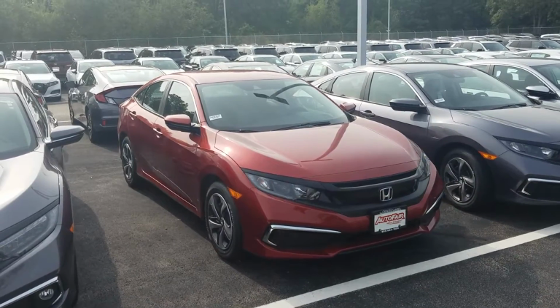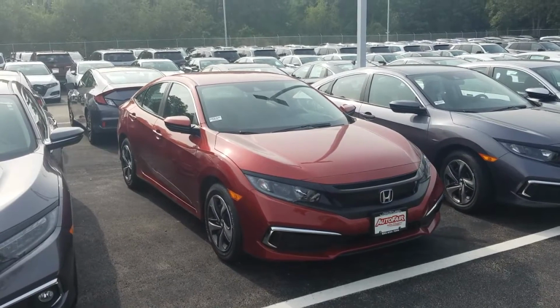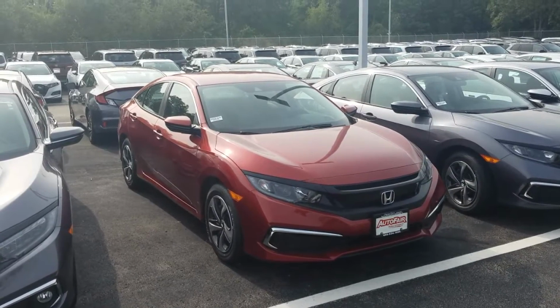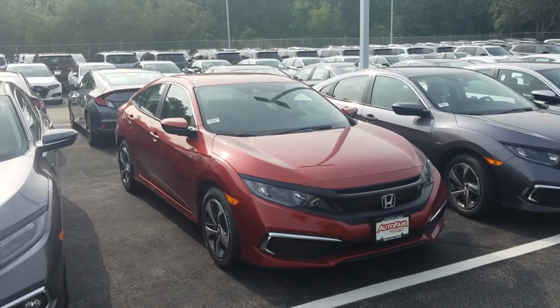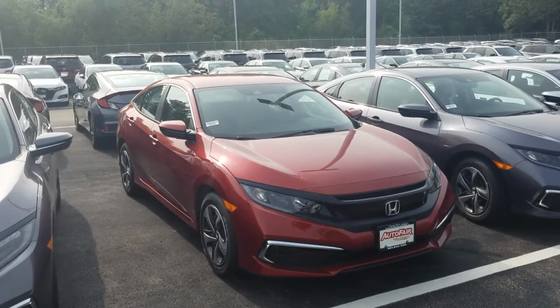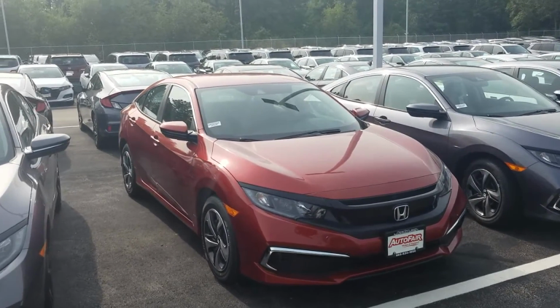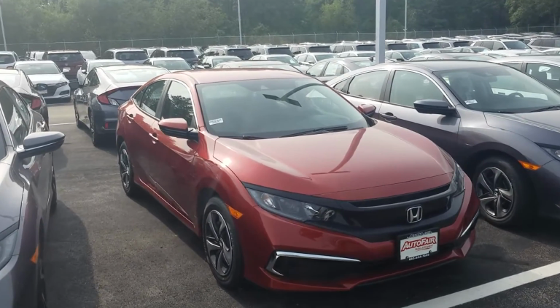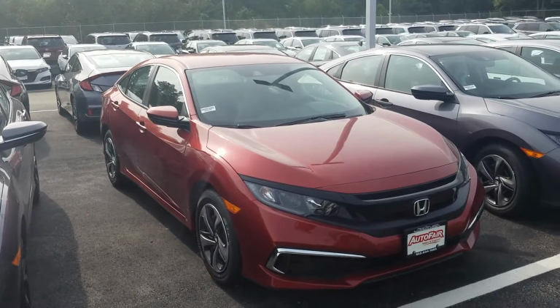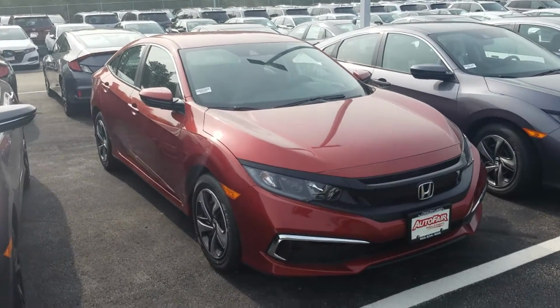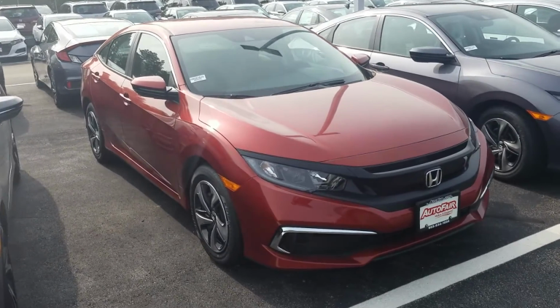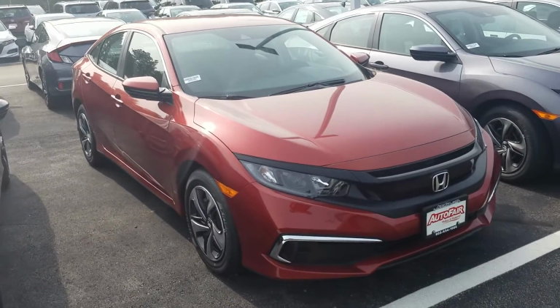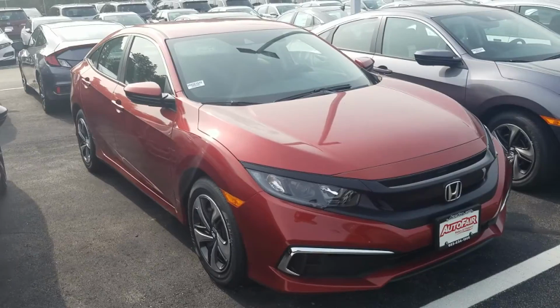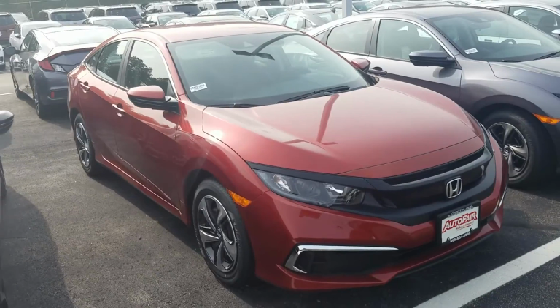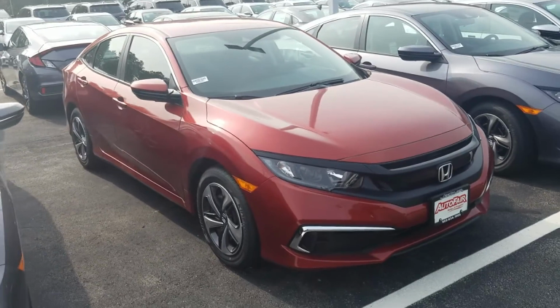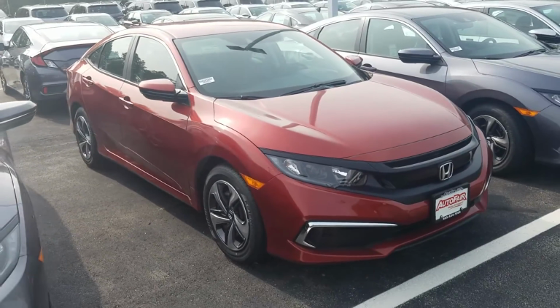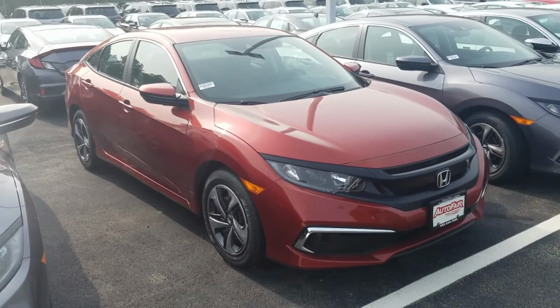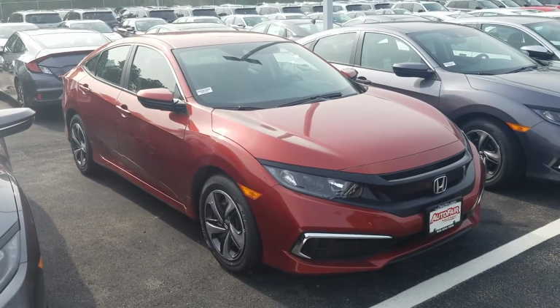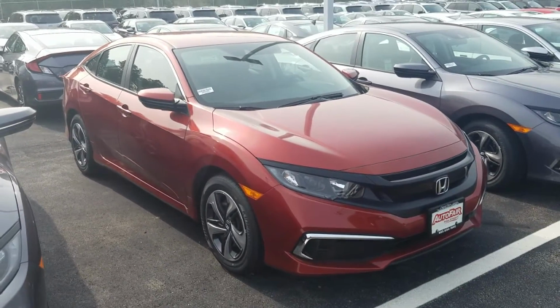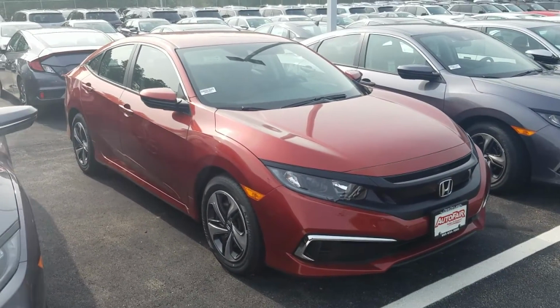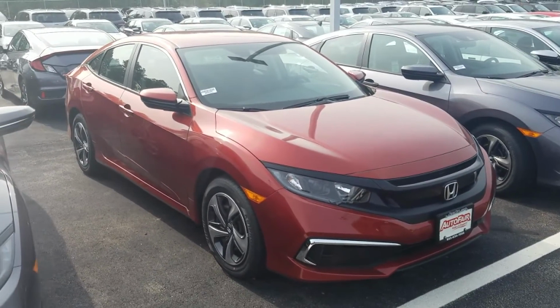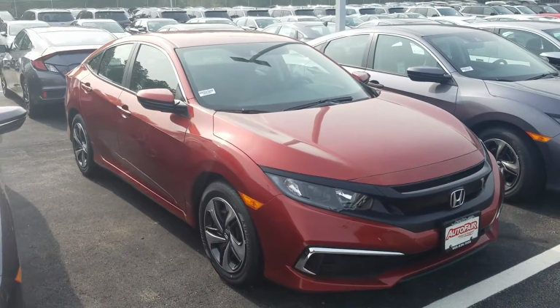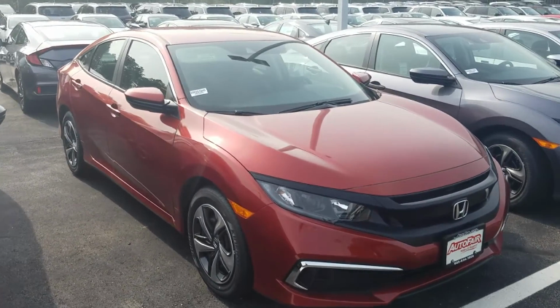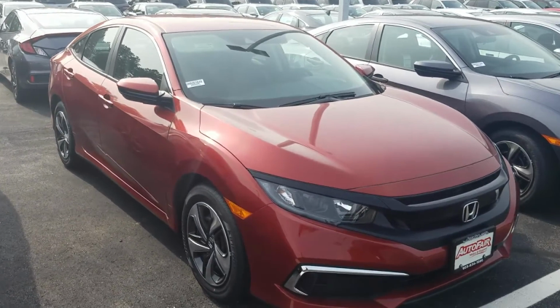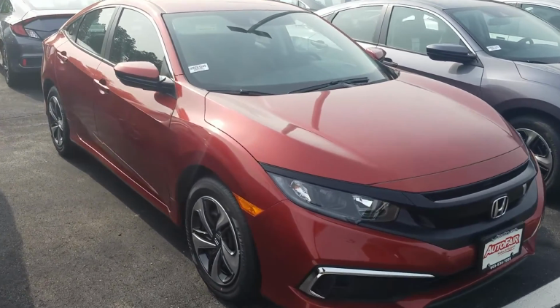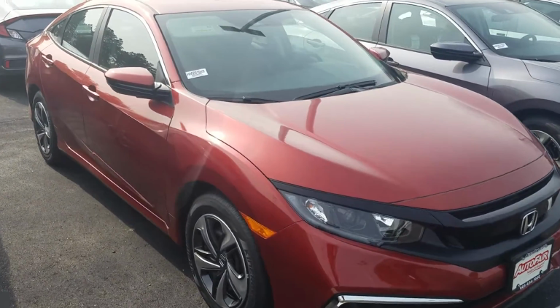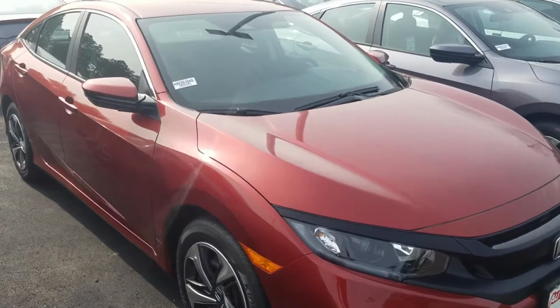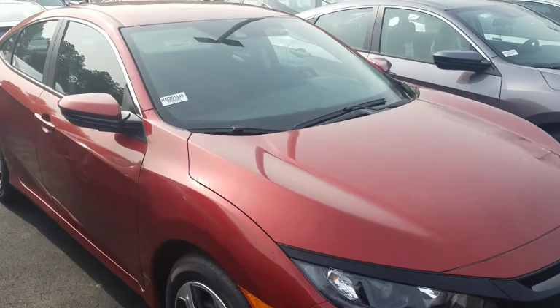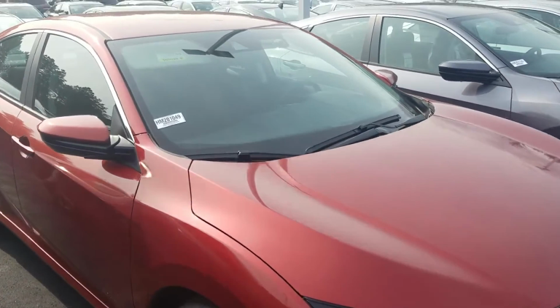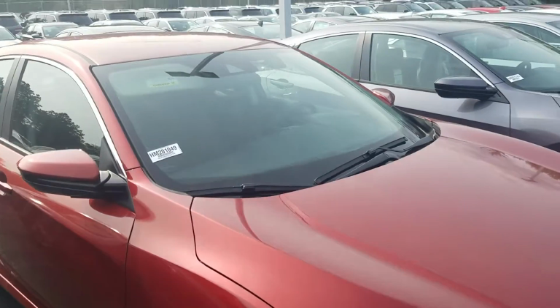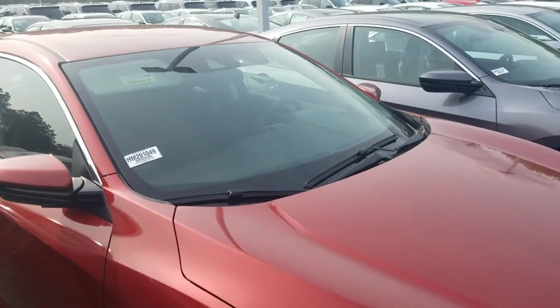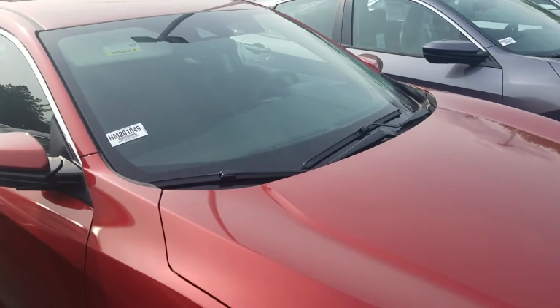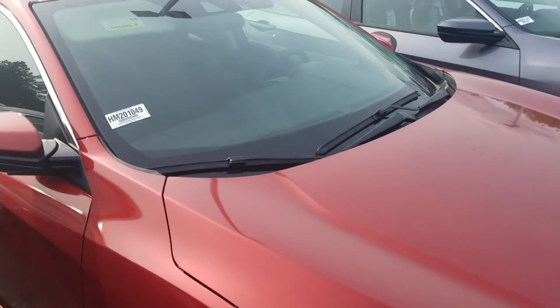Good afternoon Debra, this is Jeff Redlinger with AutoFair Honda. I'm standing here with the 2020 Civic LX. This is in the molten lava, hot, hot color — very unique, very rare.